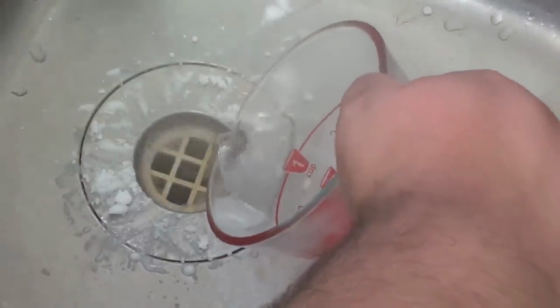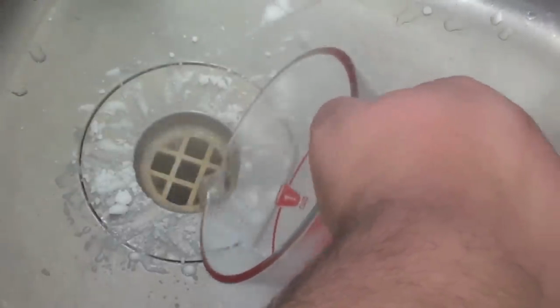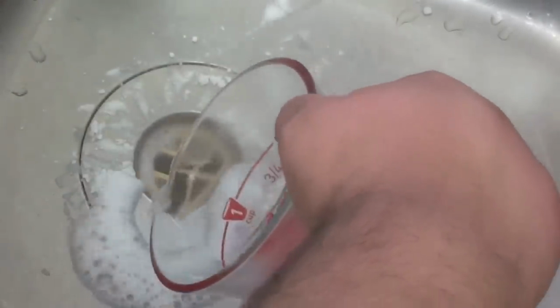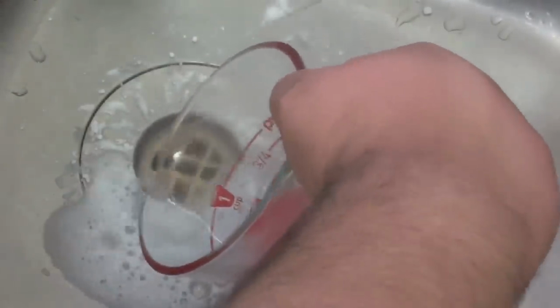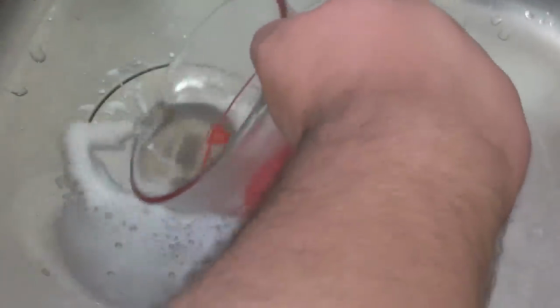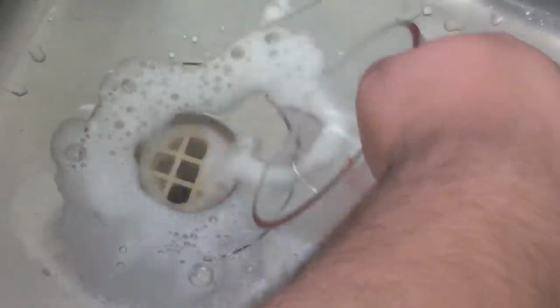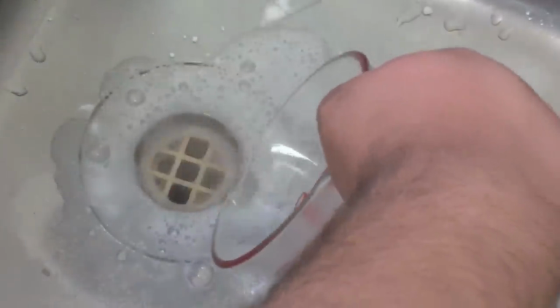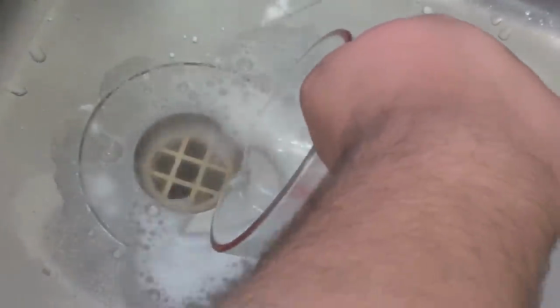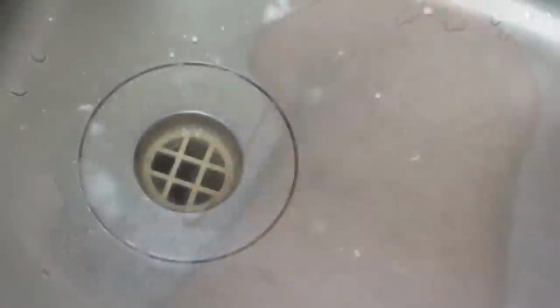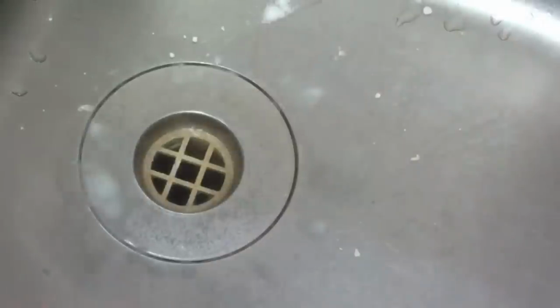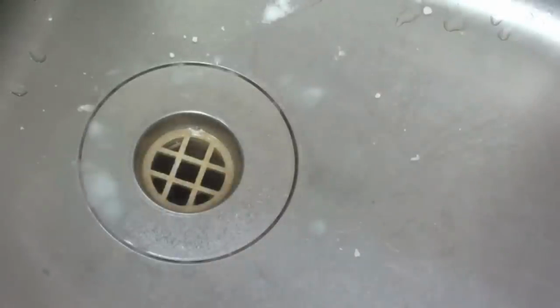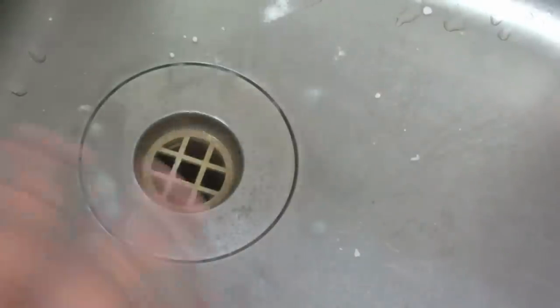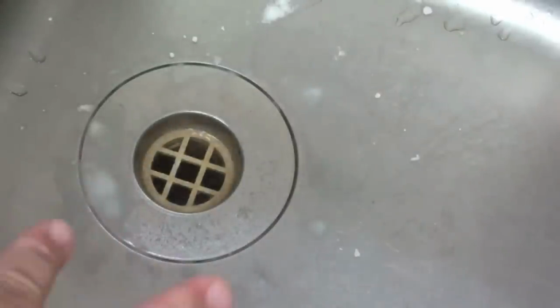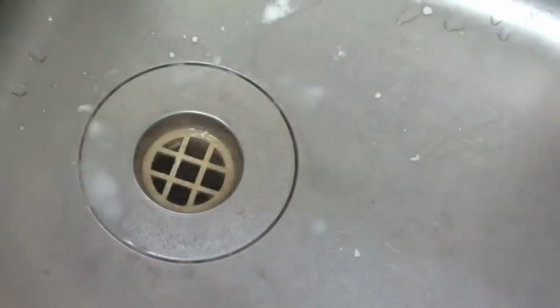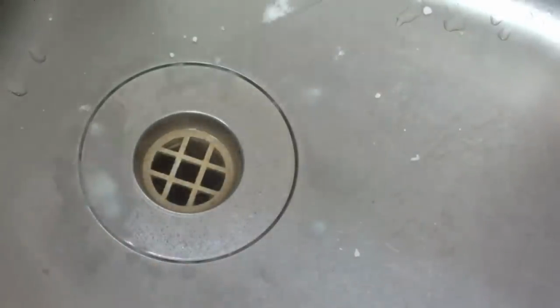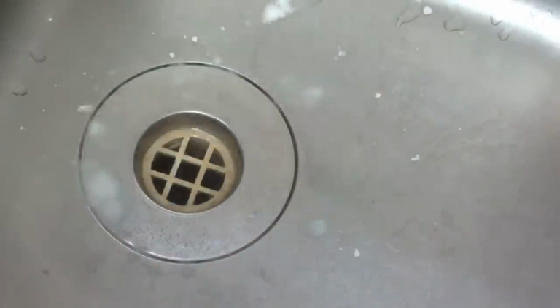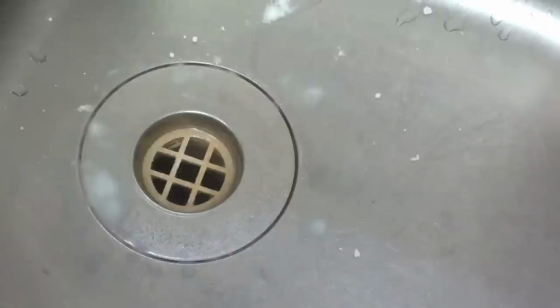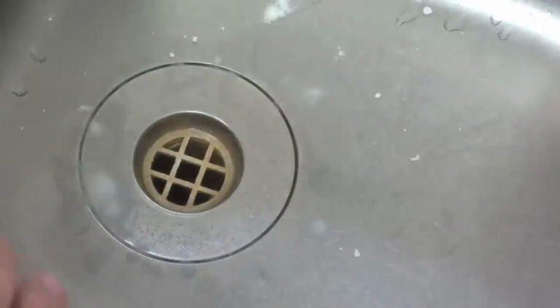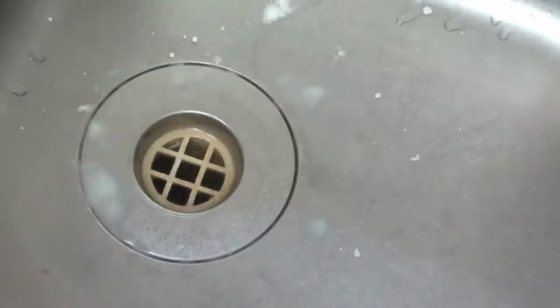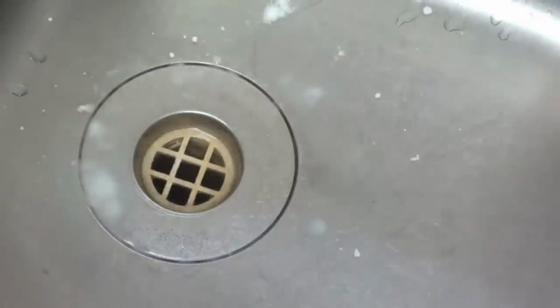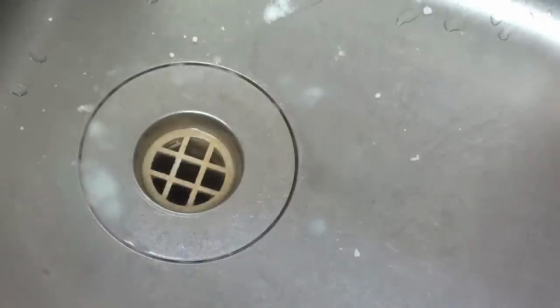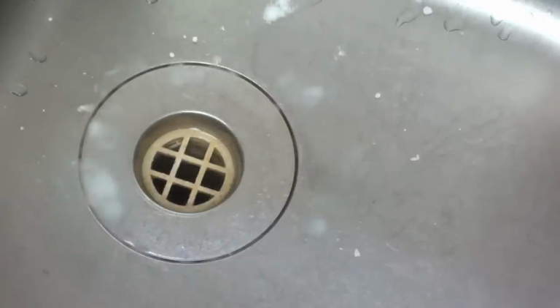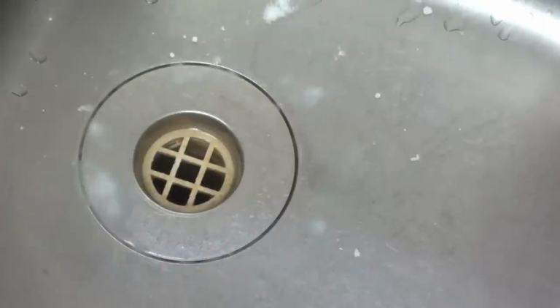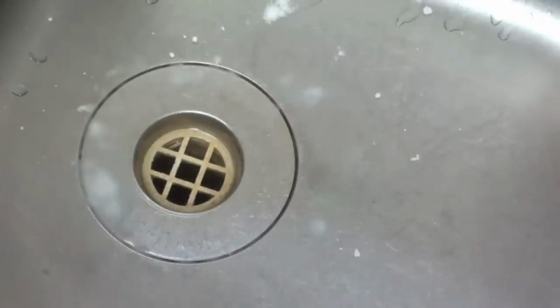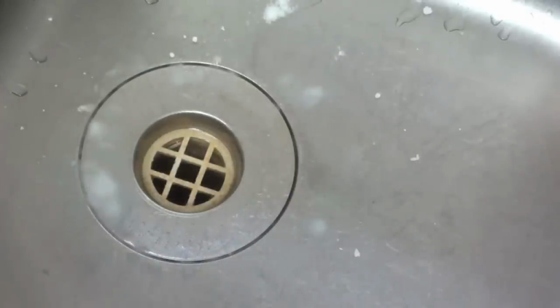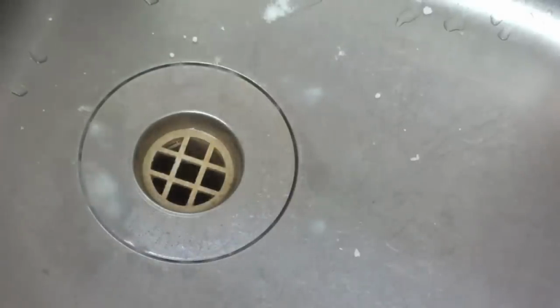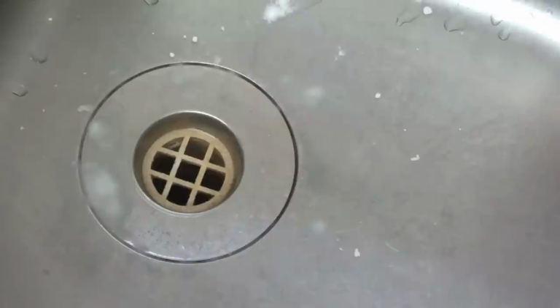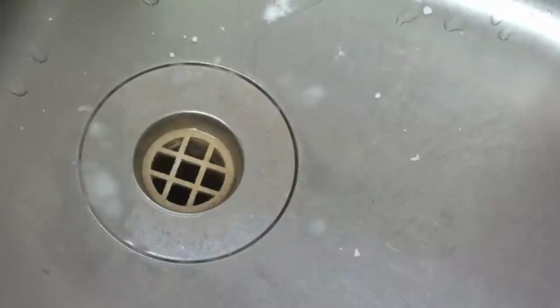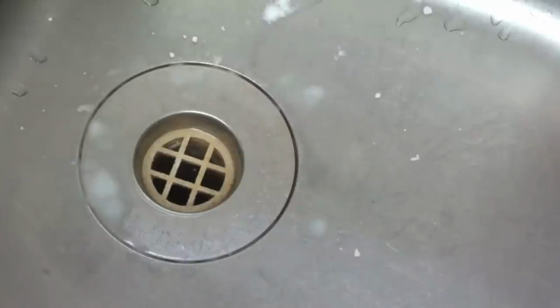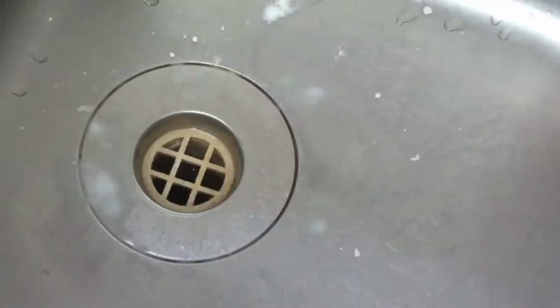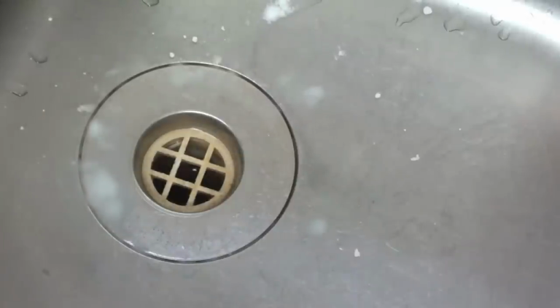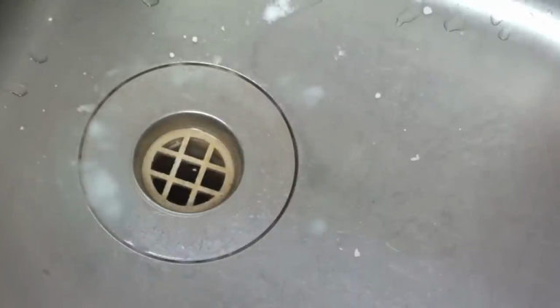It's going to fizzle away for a while. We're going to leave it in there for five minutes, which will give it plenty of time to do its thing and clean up the inside of your drain.